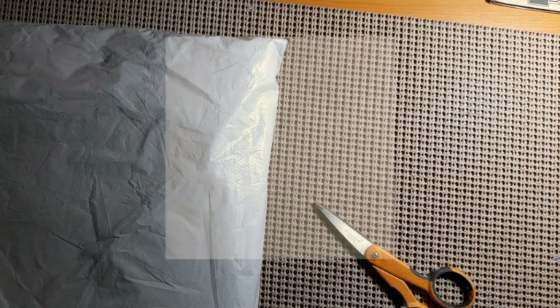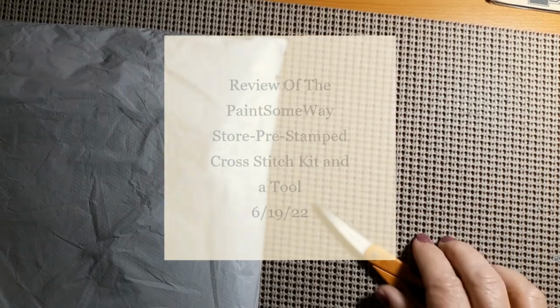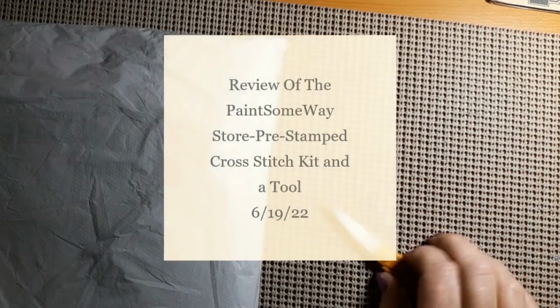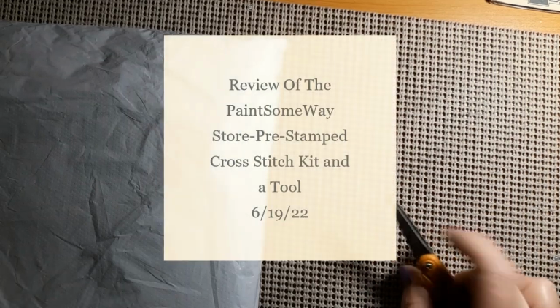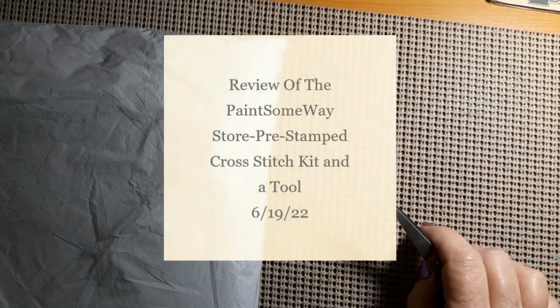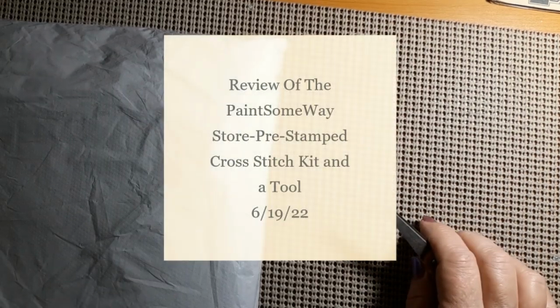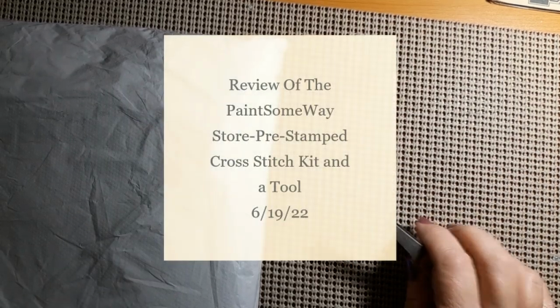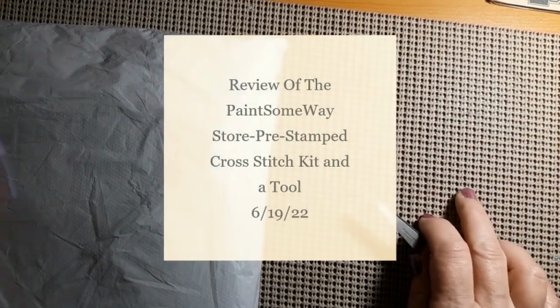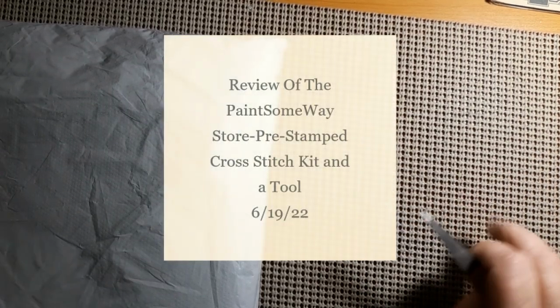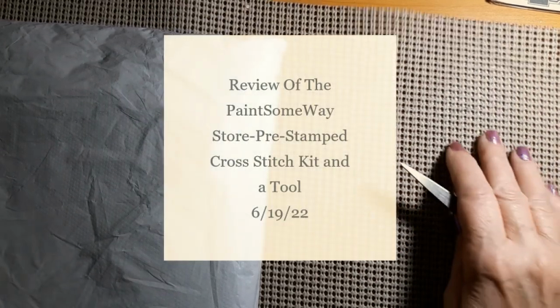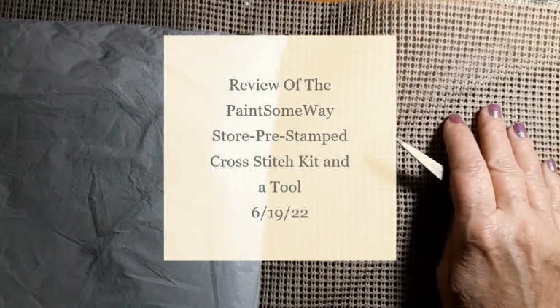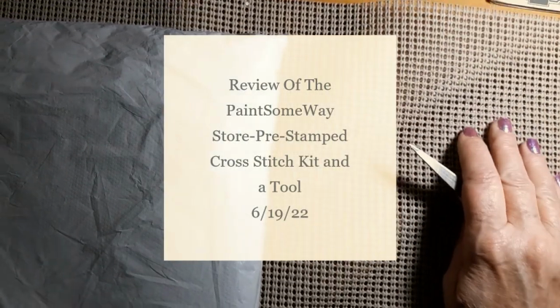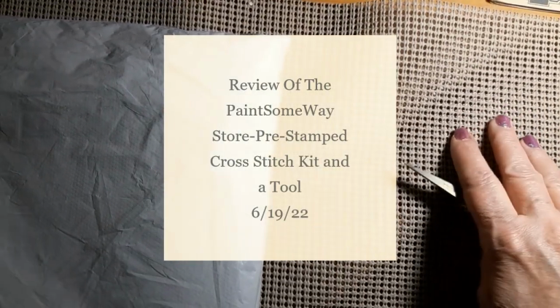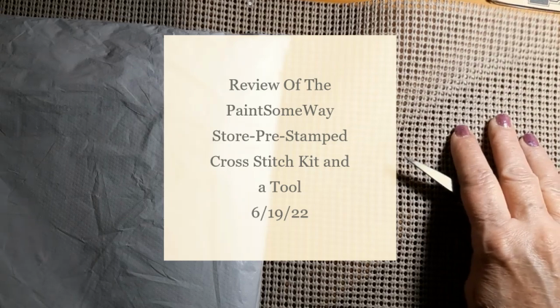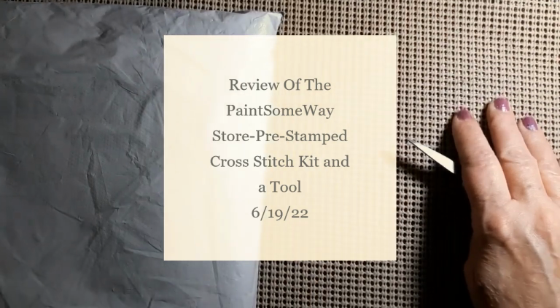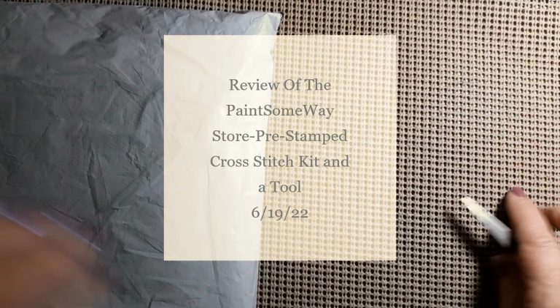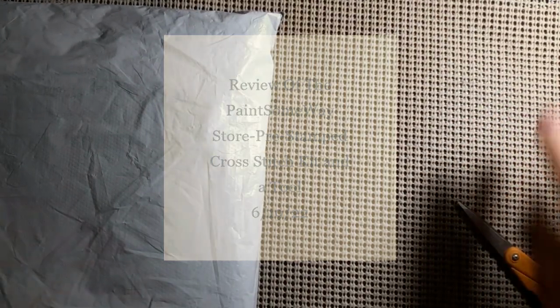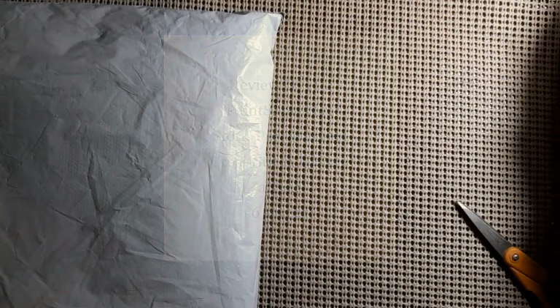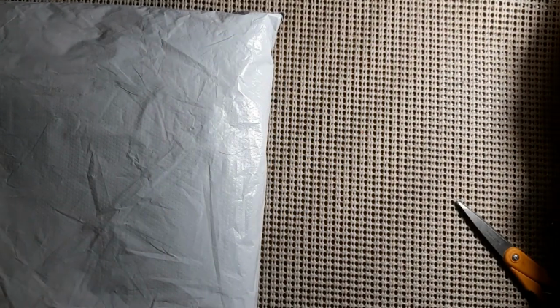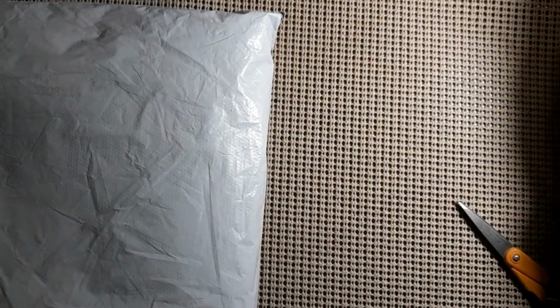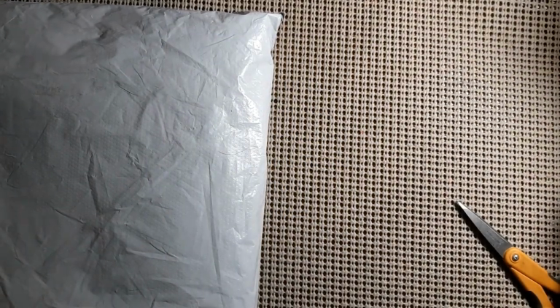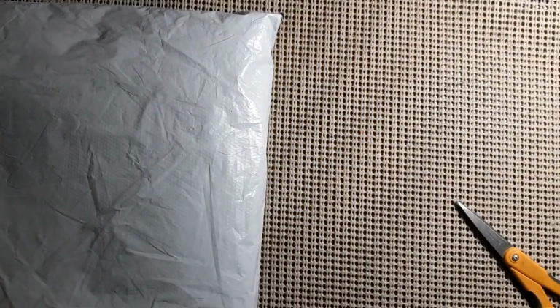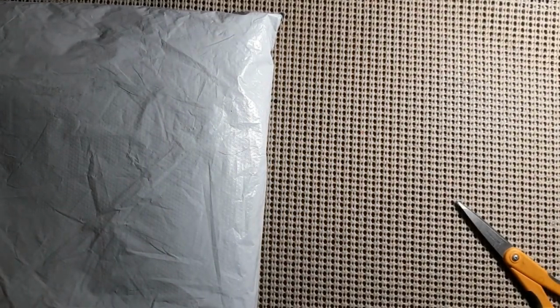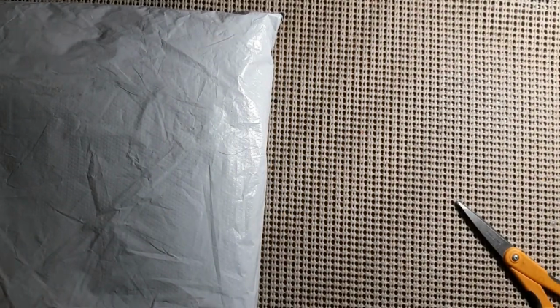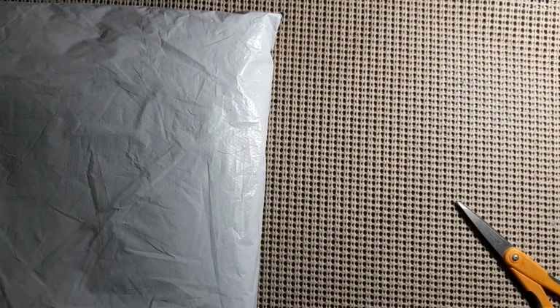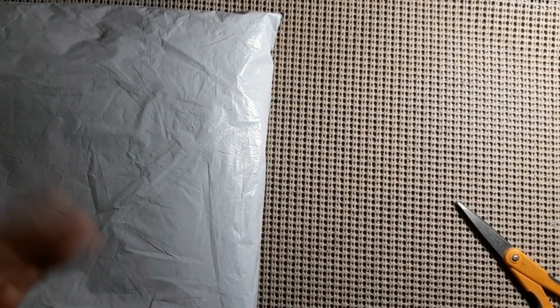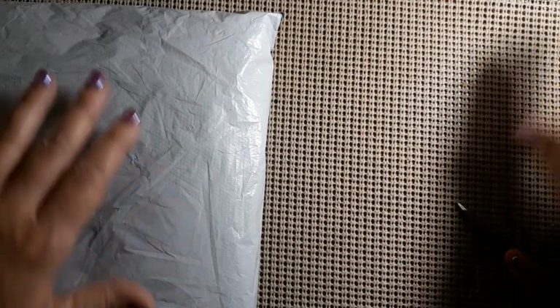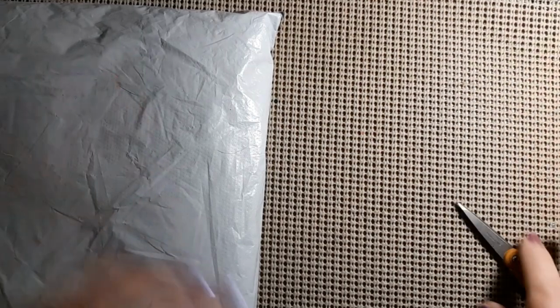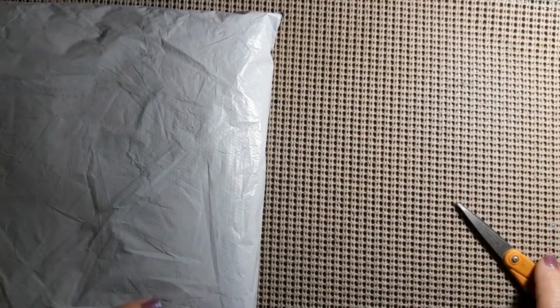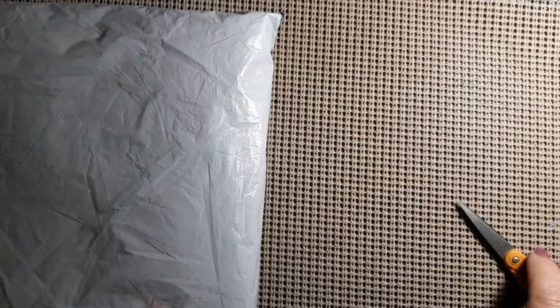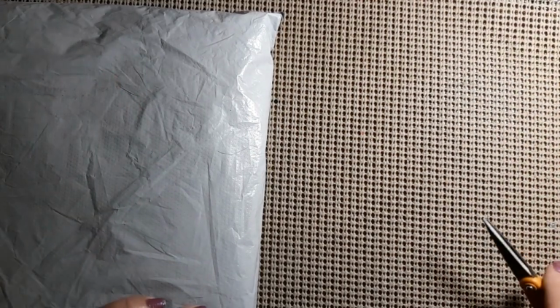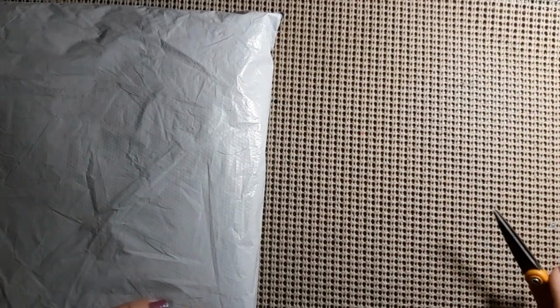Hello everyone and welcome back to my channel. This is Laura with Stitchin' with Laura. How's everybody doing? Hope everybody is having a great day. Today, as you can see, we have an unbagging.